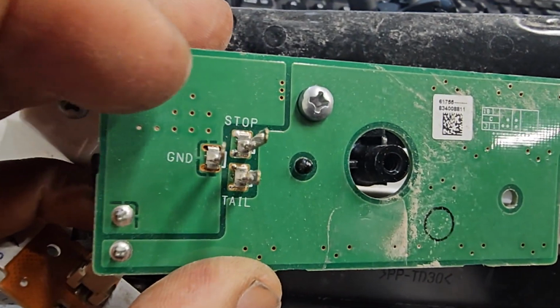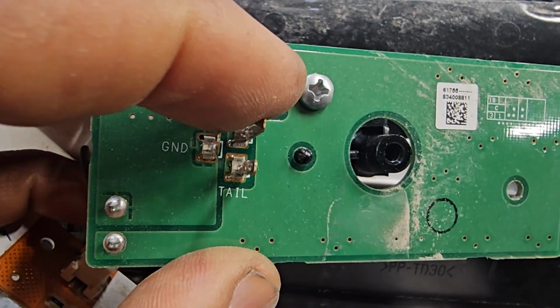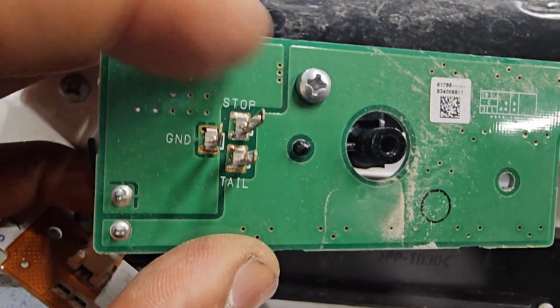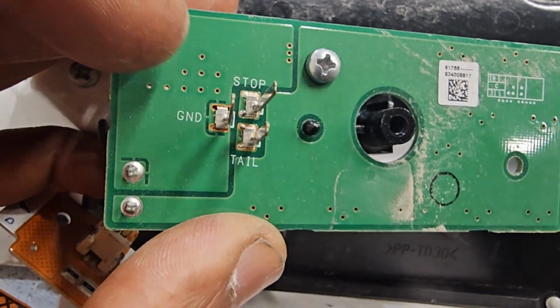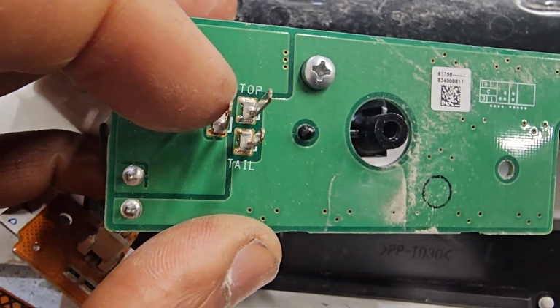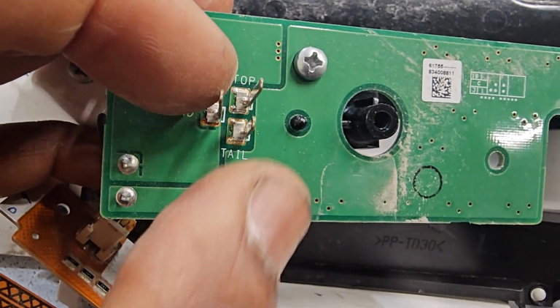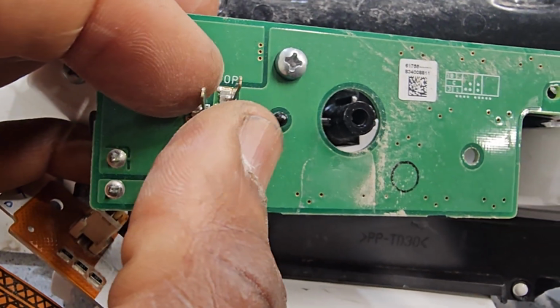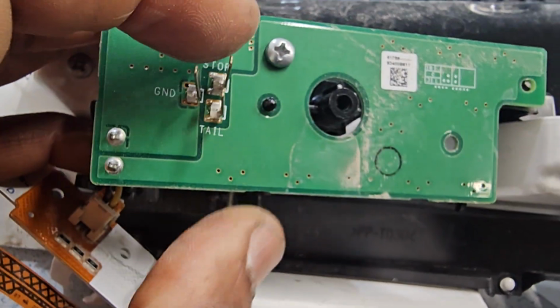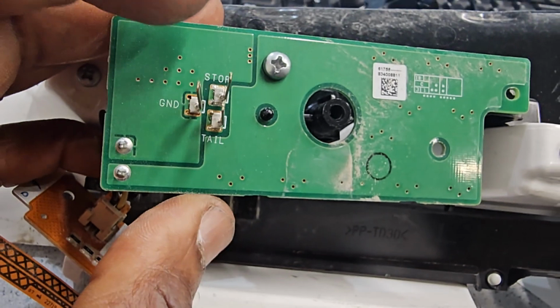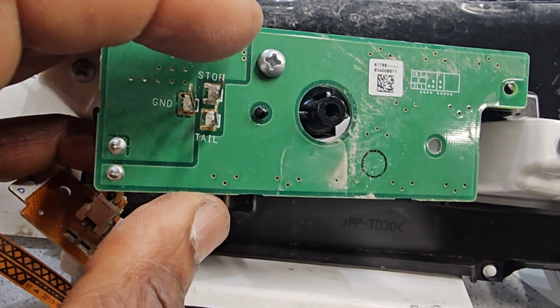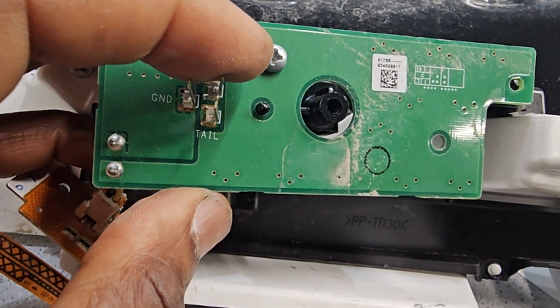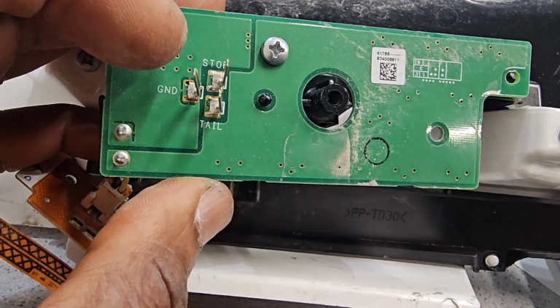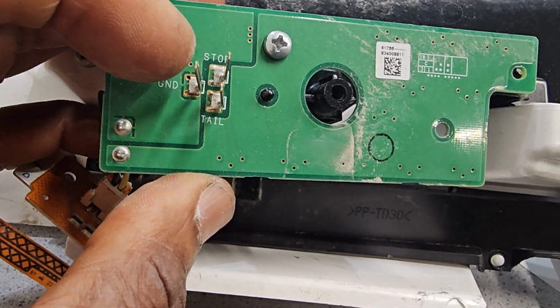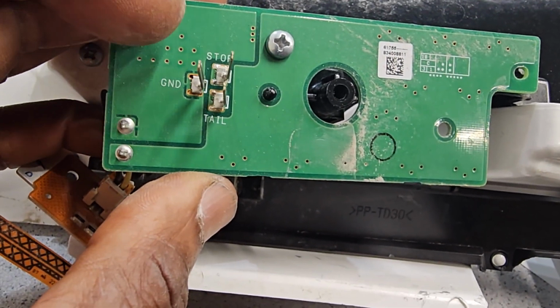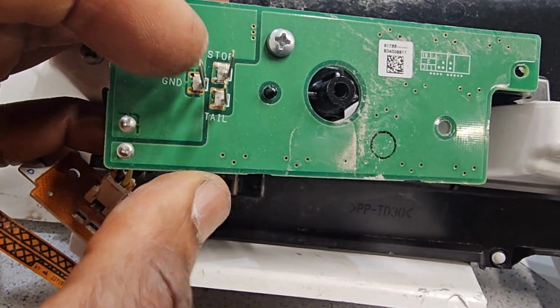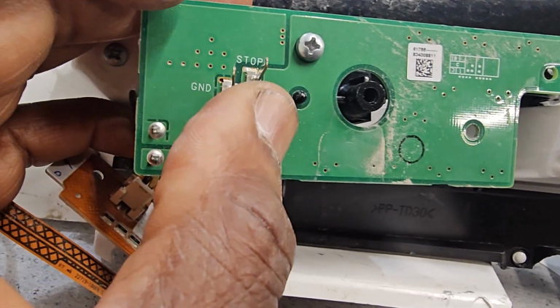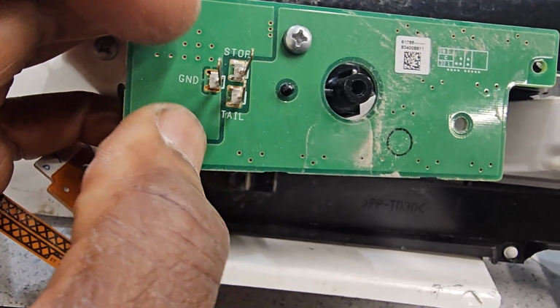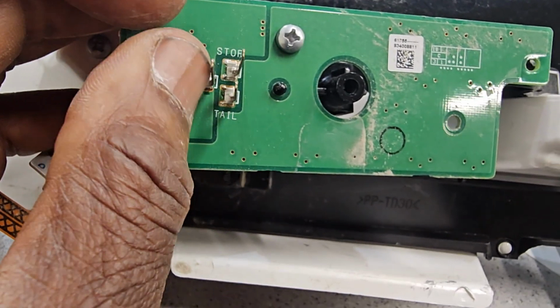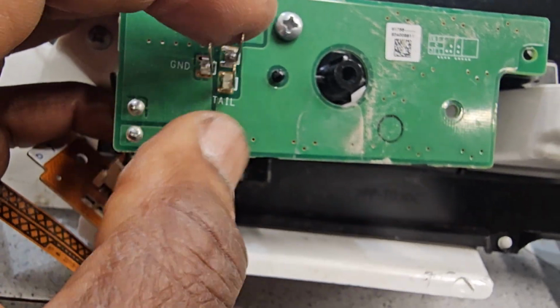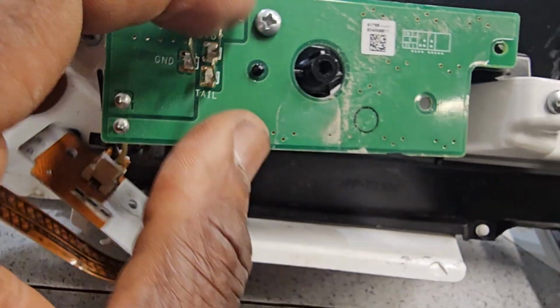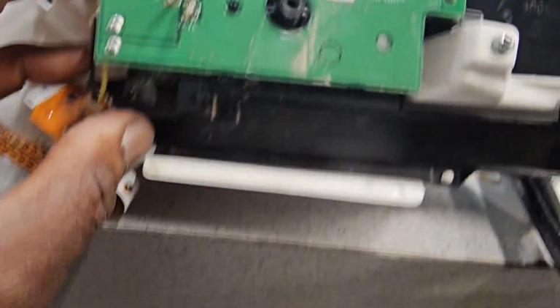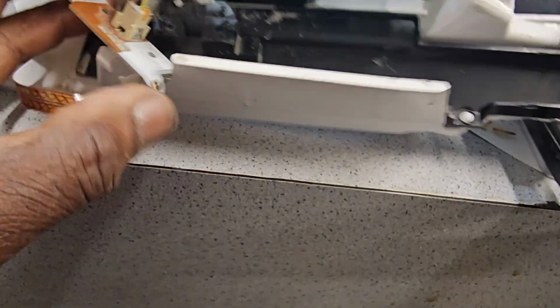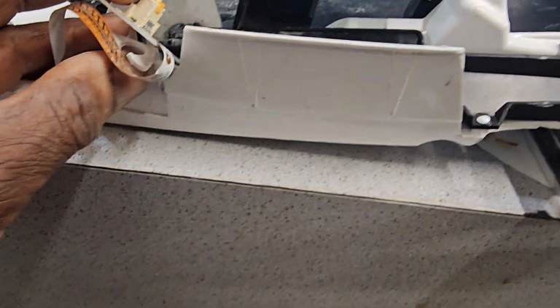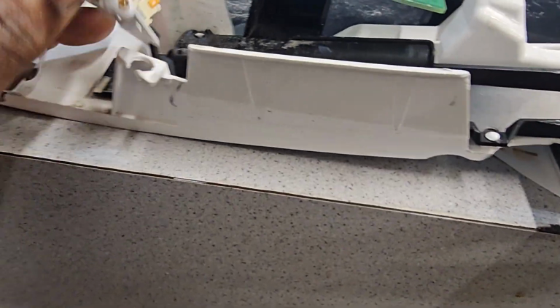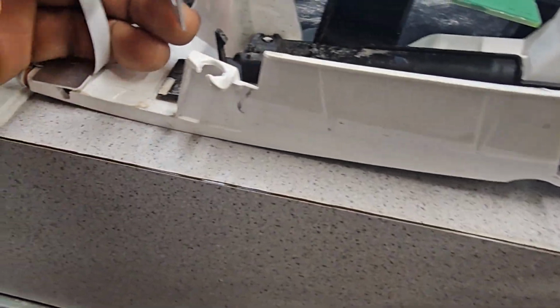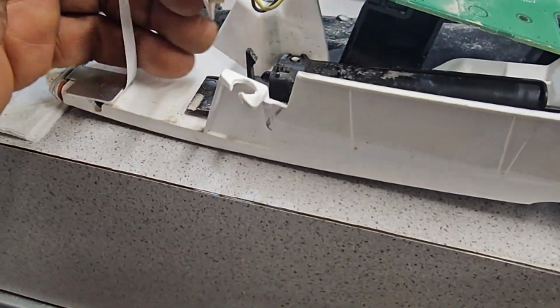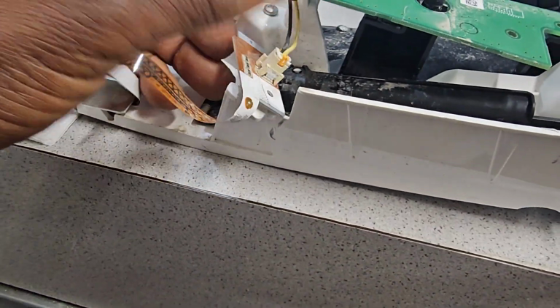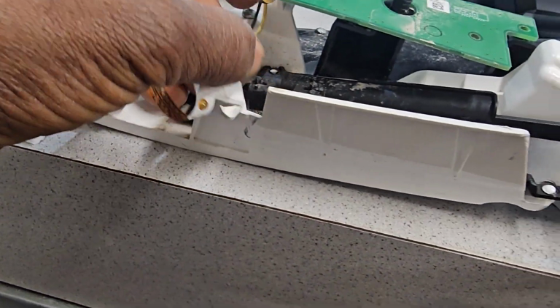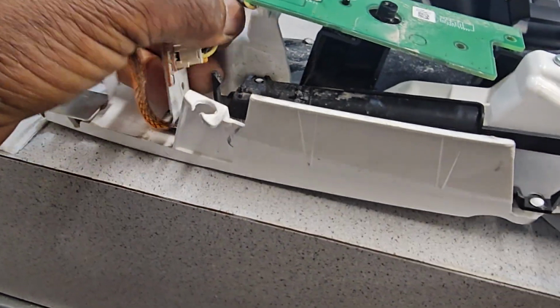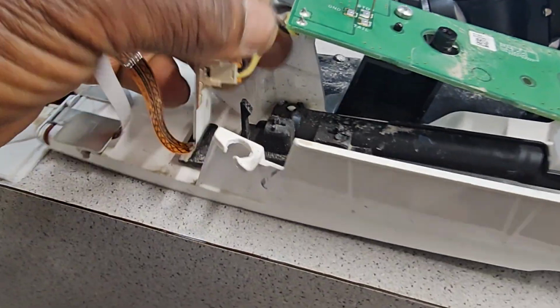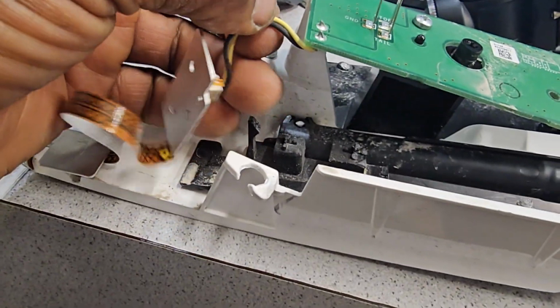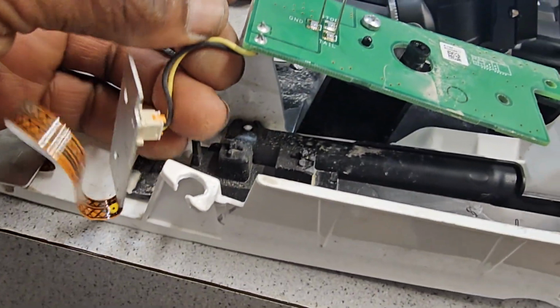It's the top light here. This is the ground. This is the tail light. That means if I put power here and ground here, something is going to happen if everything is good. Circuit board.